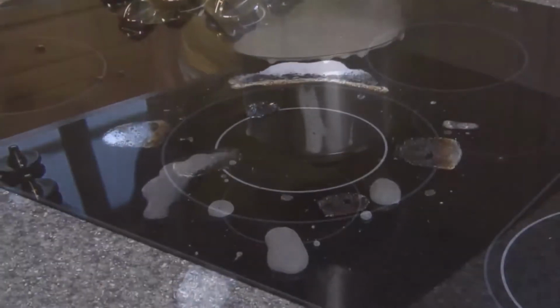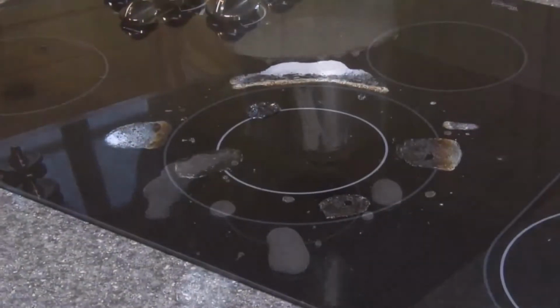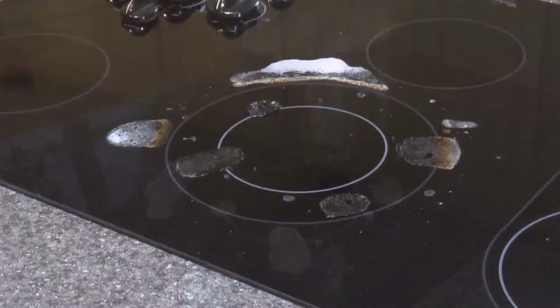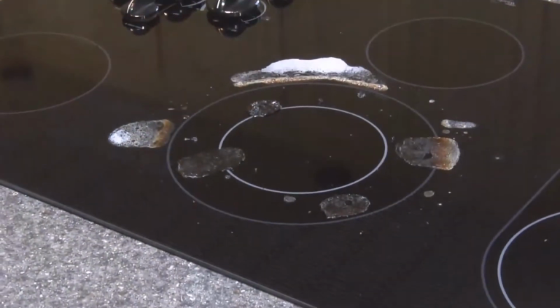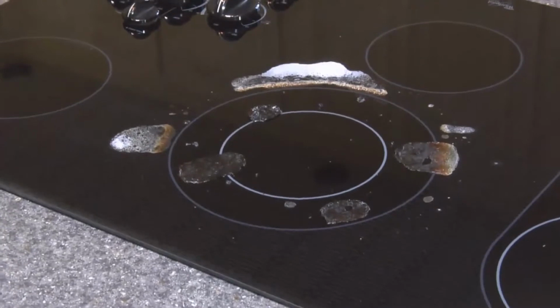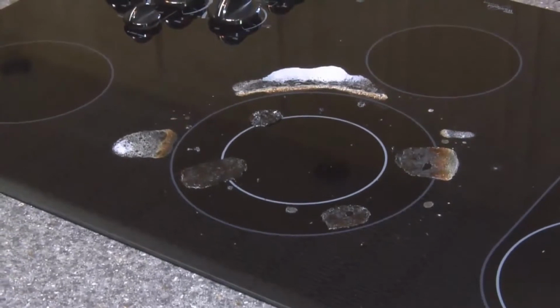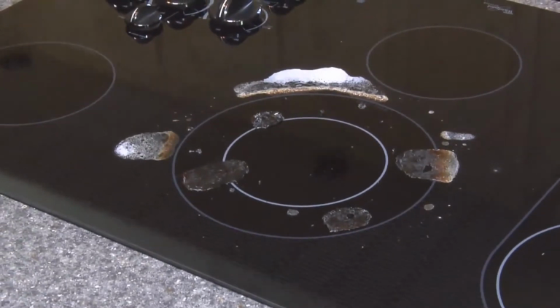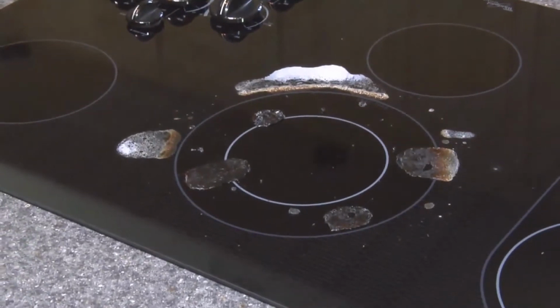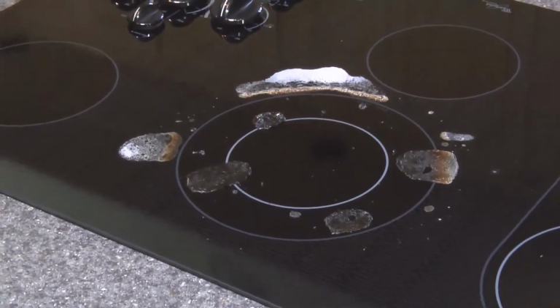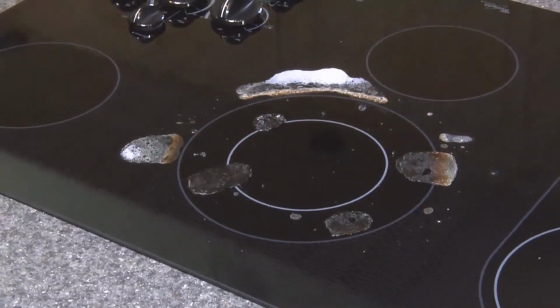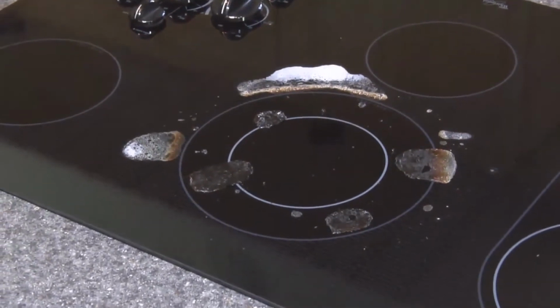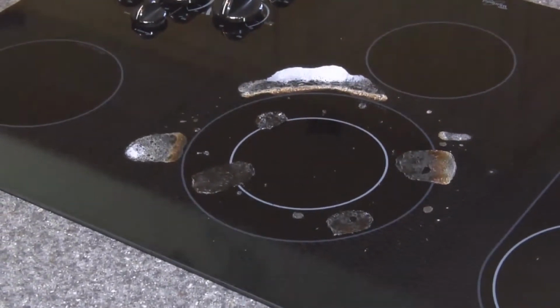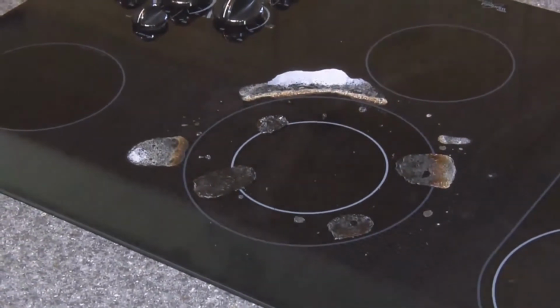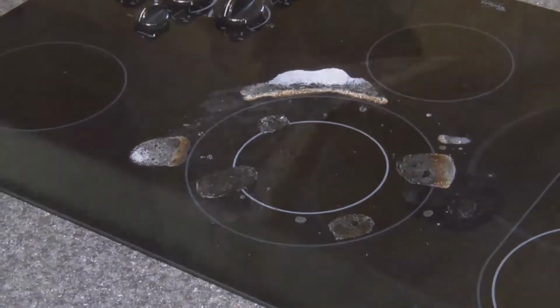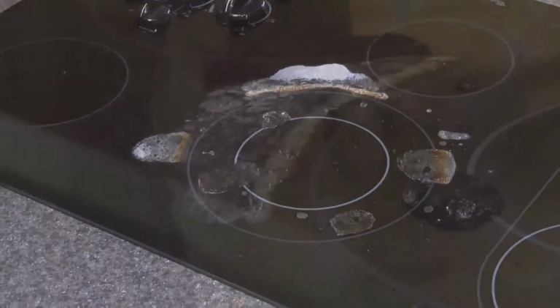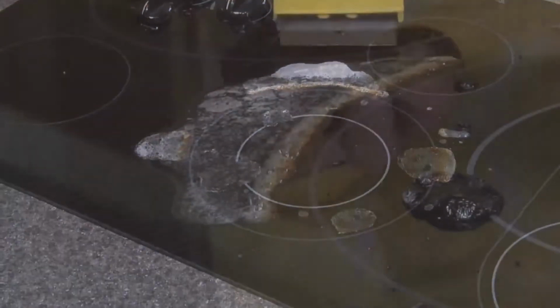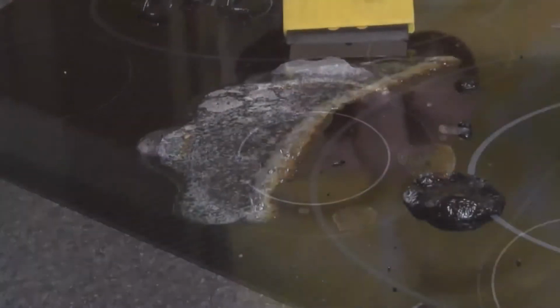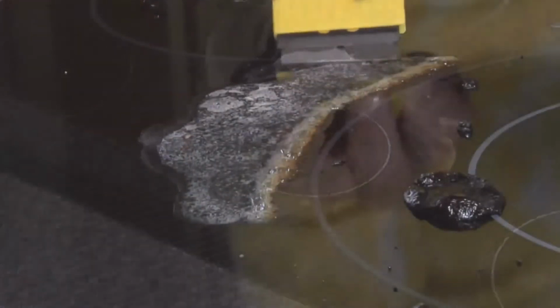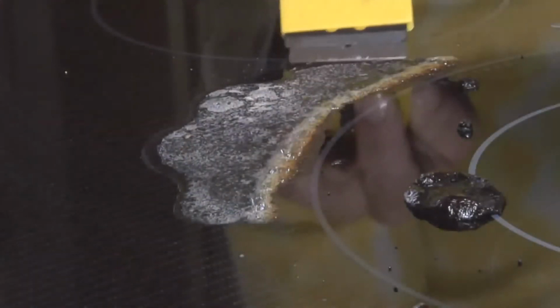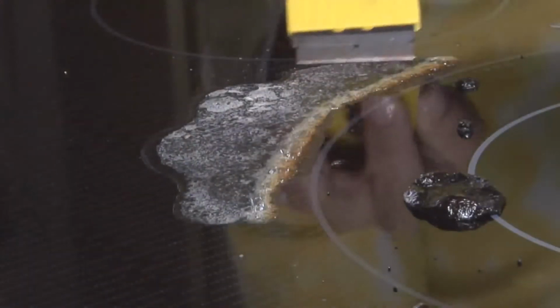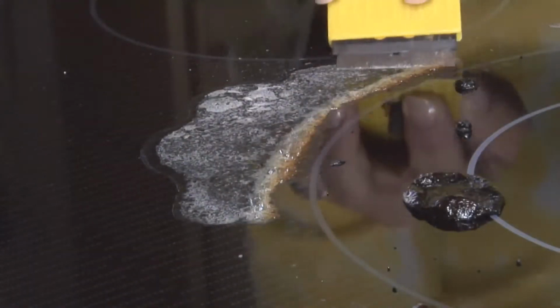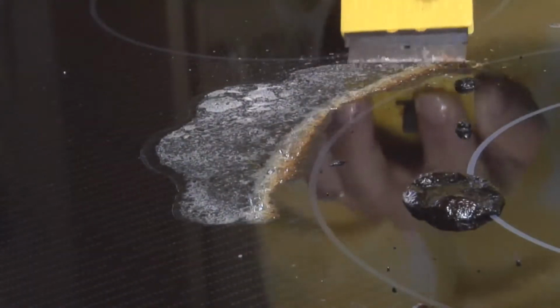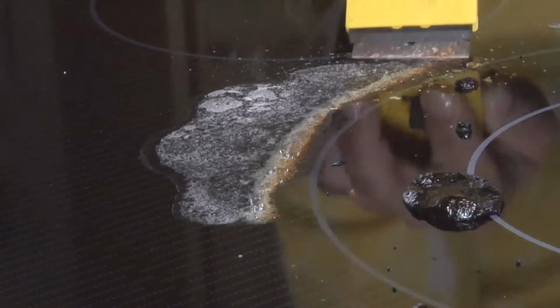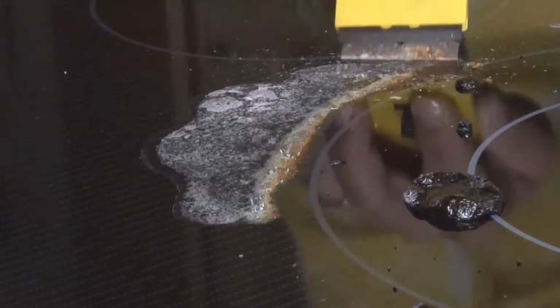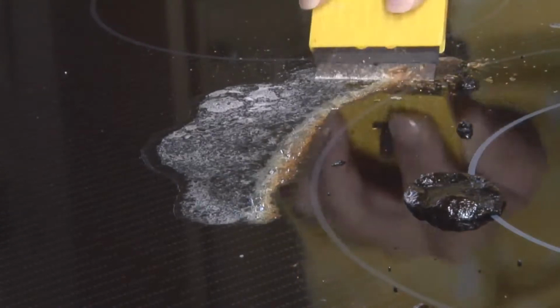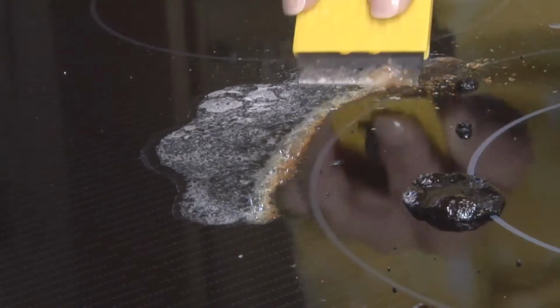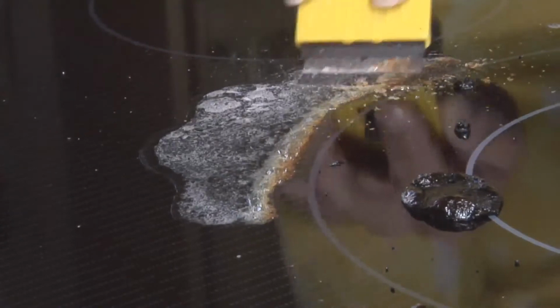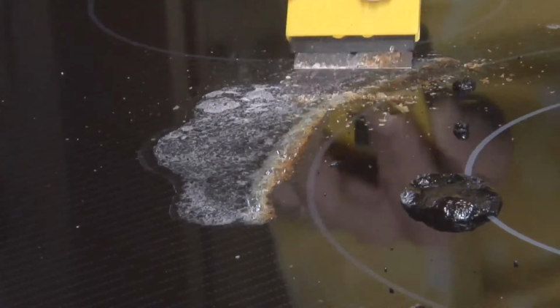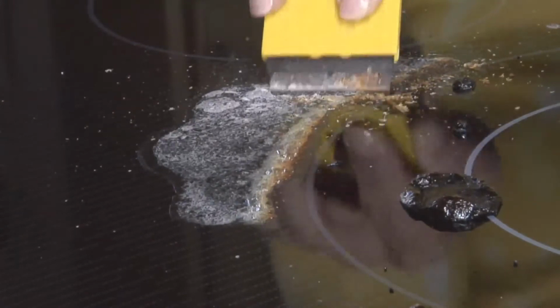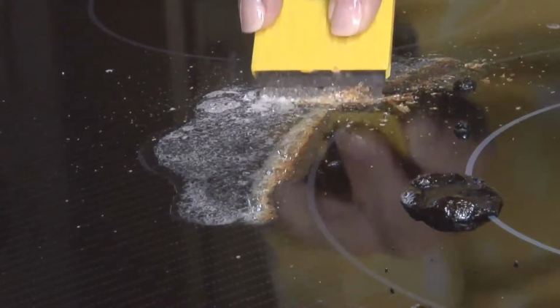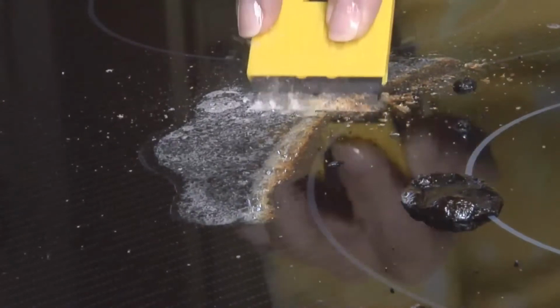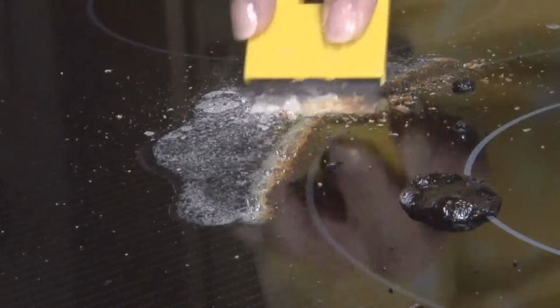For stubborn spots and burned-on soiled areas, press the blade against the cooktop glass holding the scraper at a 45-degree angle.